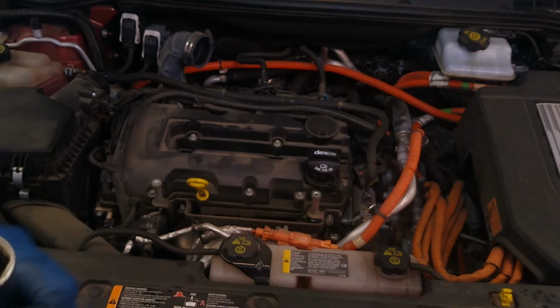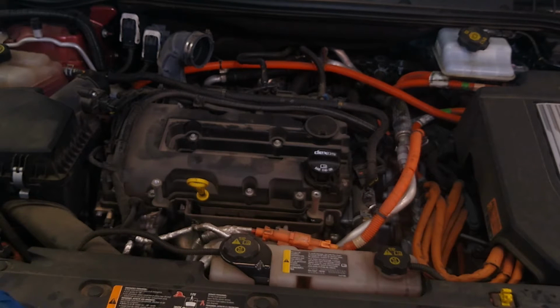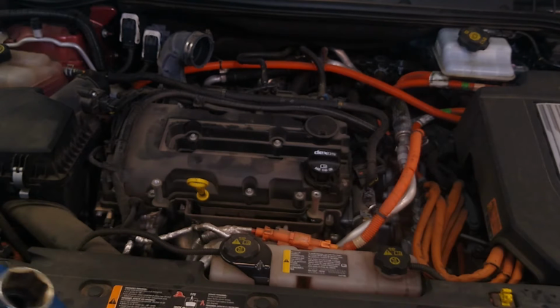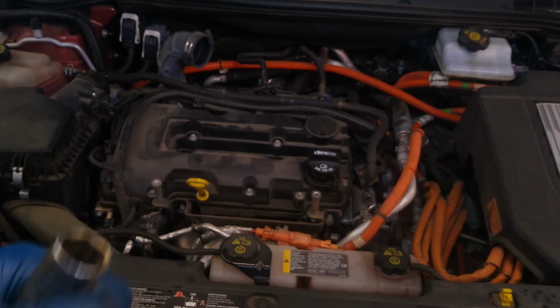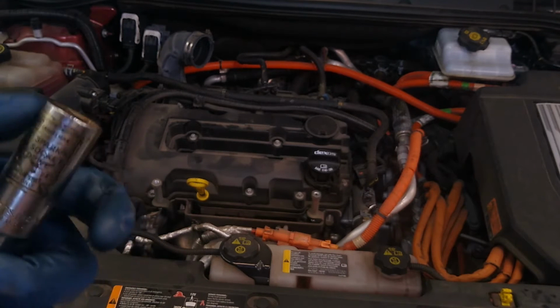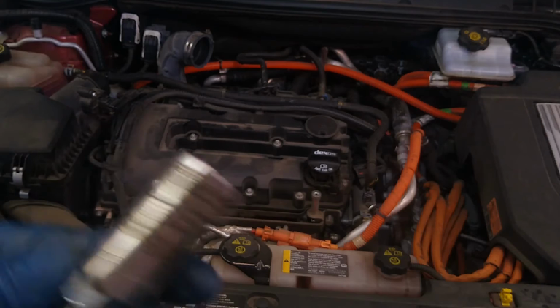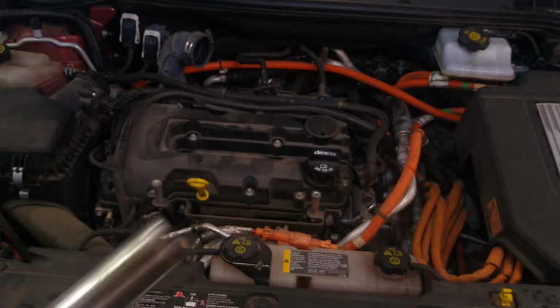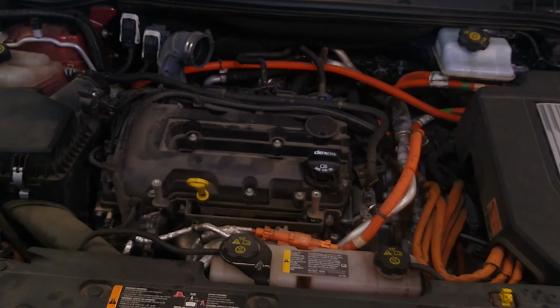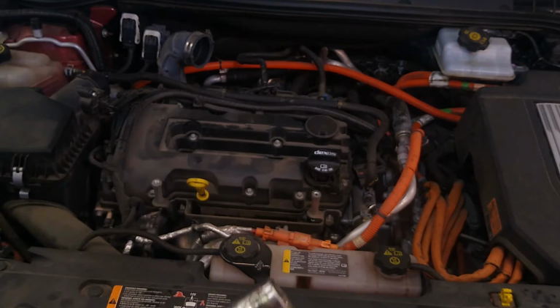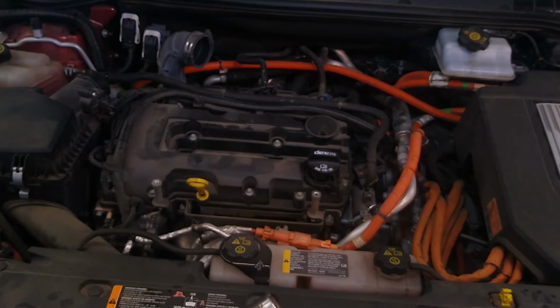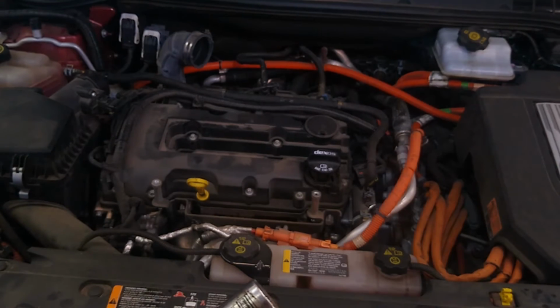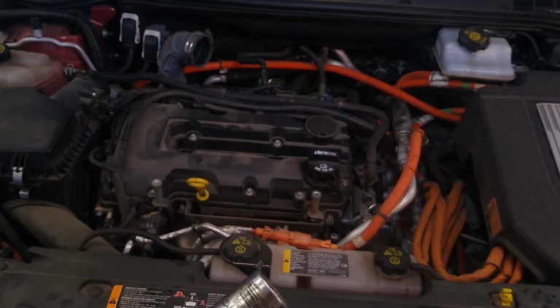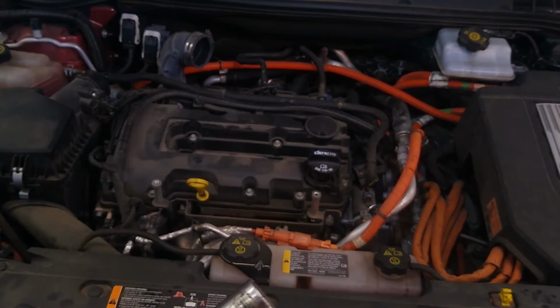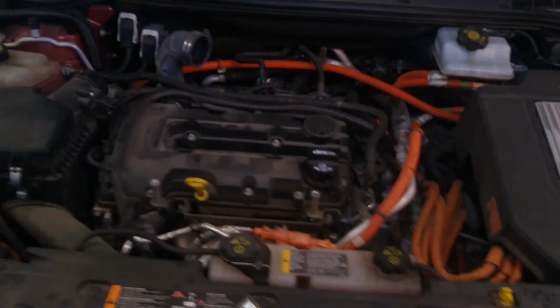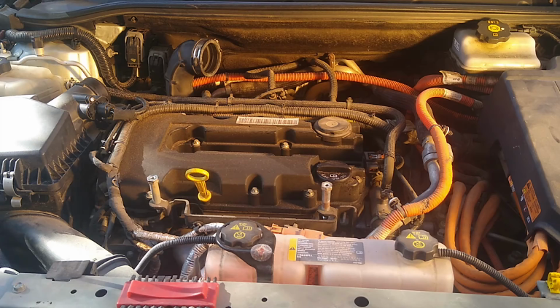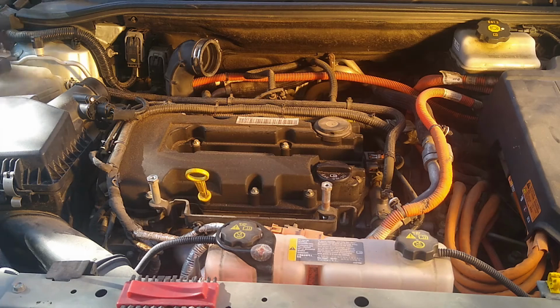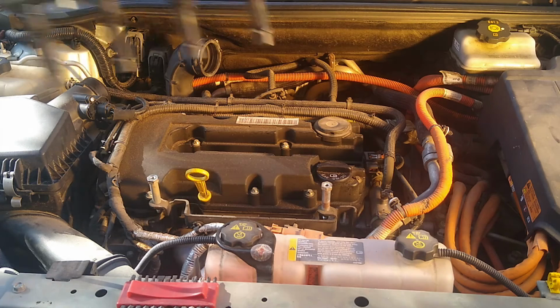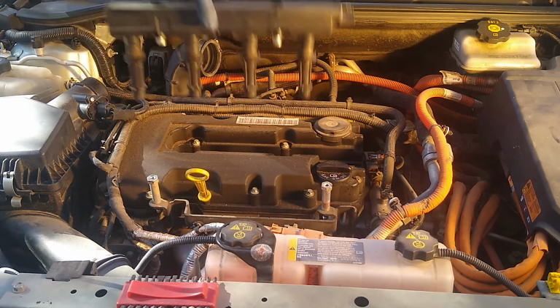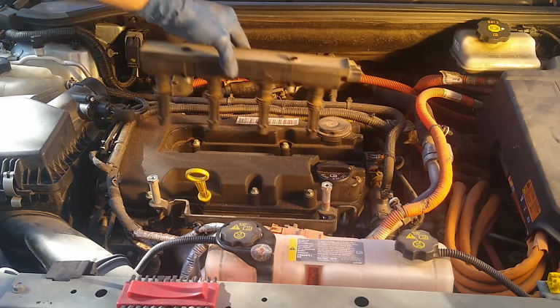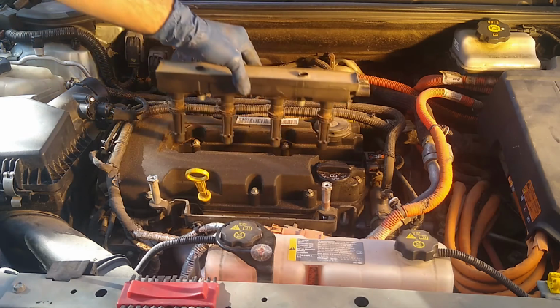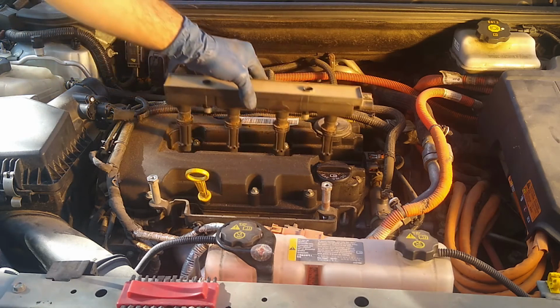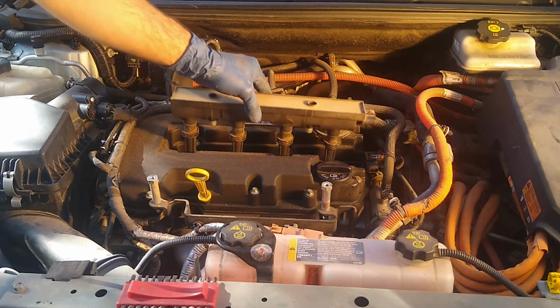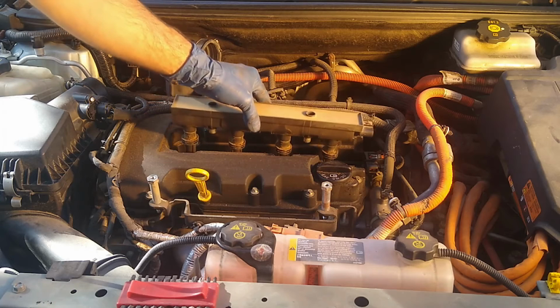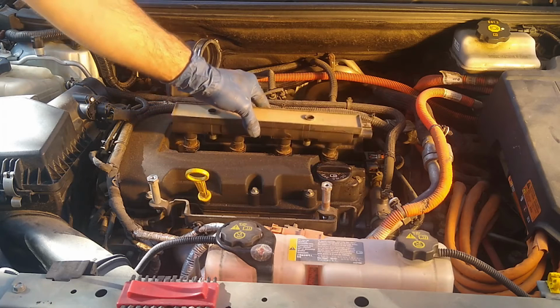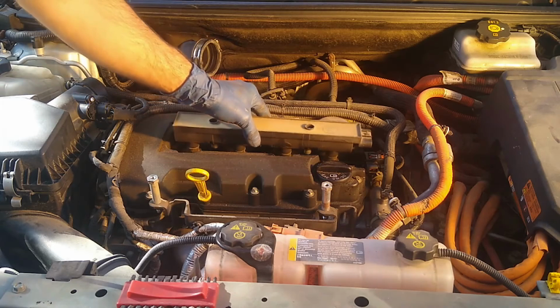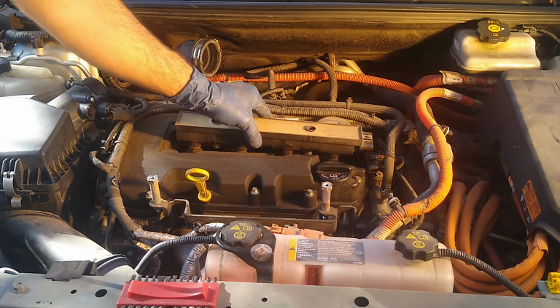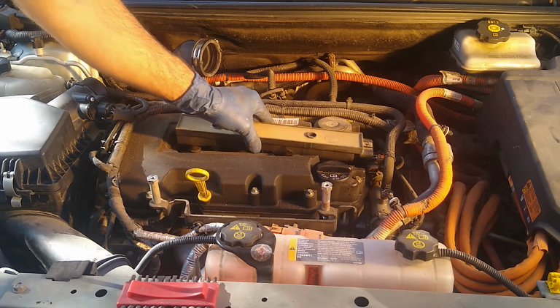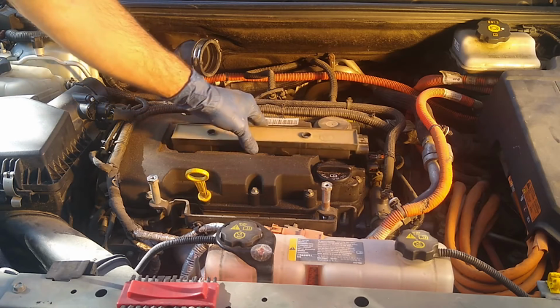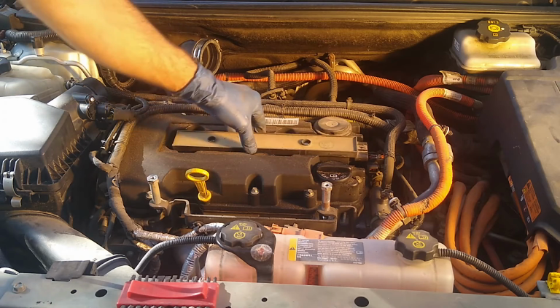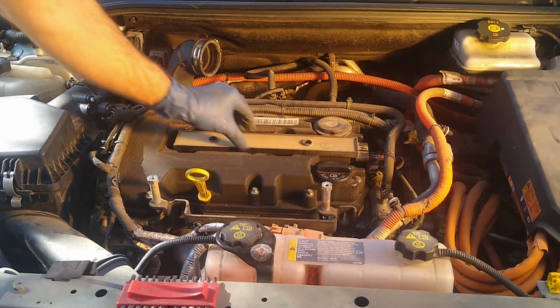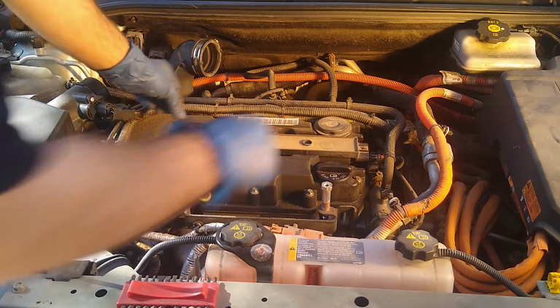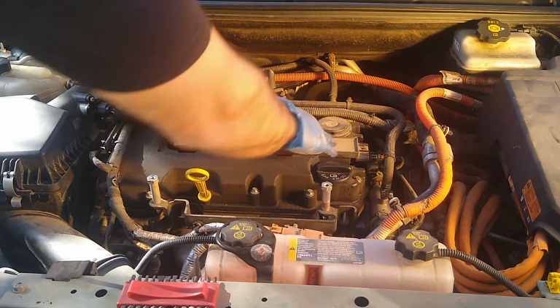I'm just going to put in a regular 17-millimeter probably. And remember when sliding this guy back in to apply even pressure on both sides here so it goes in smoothly.